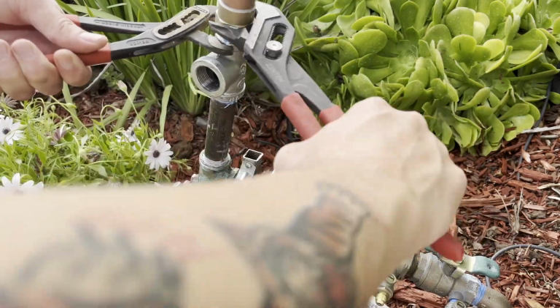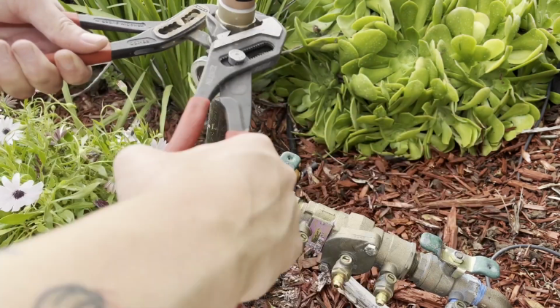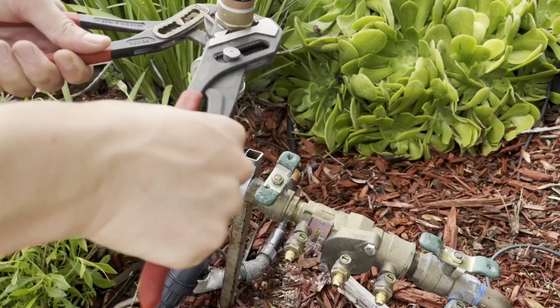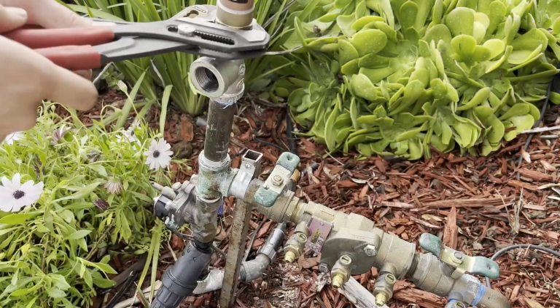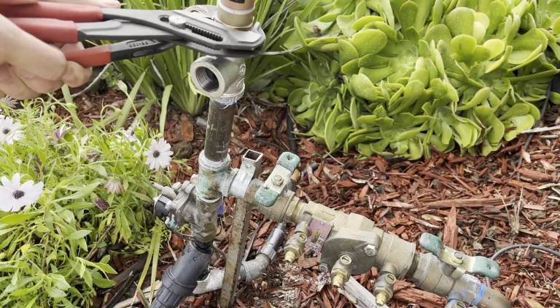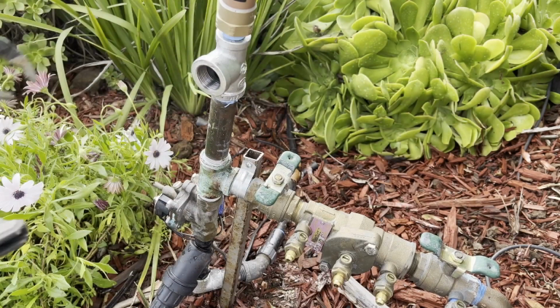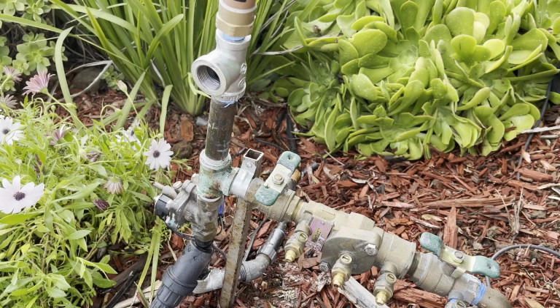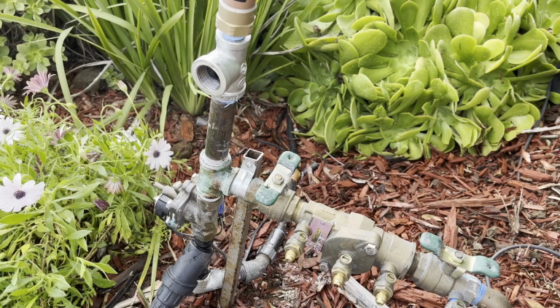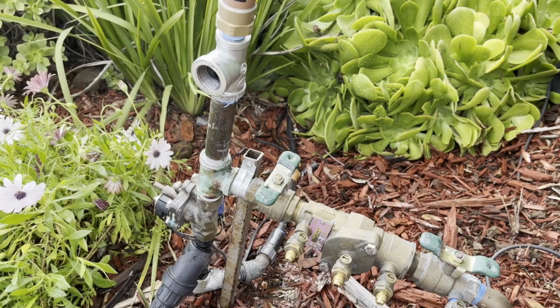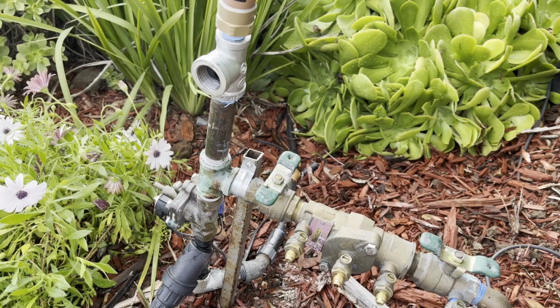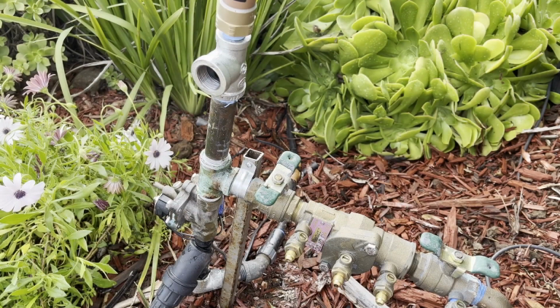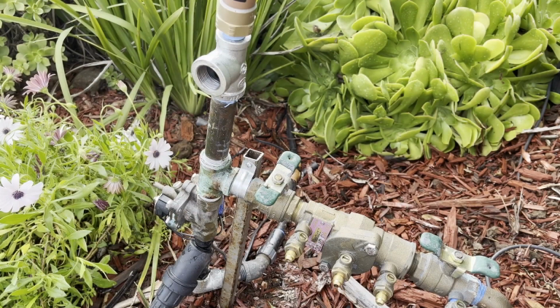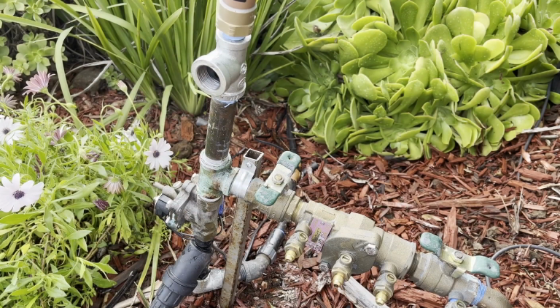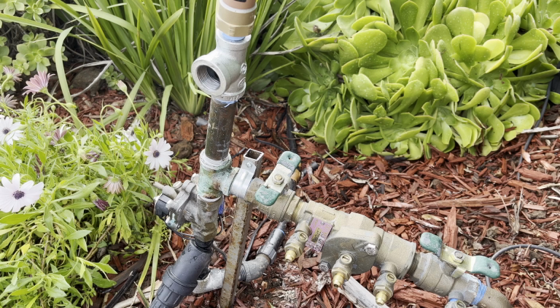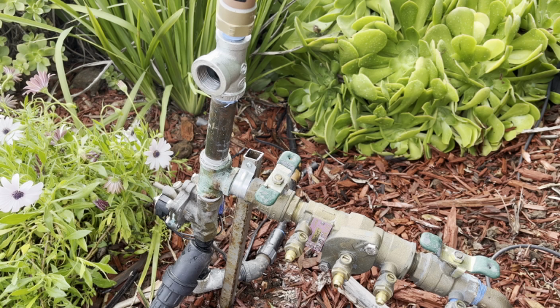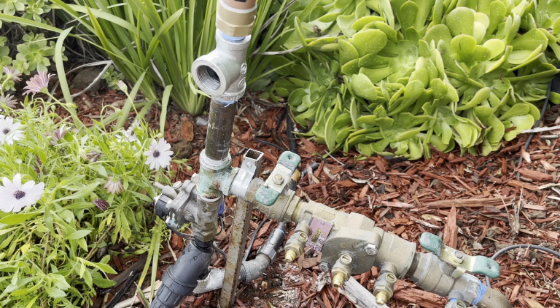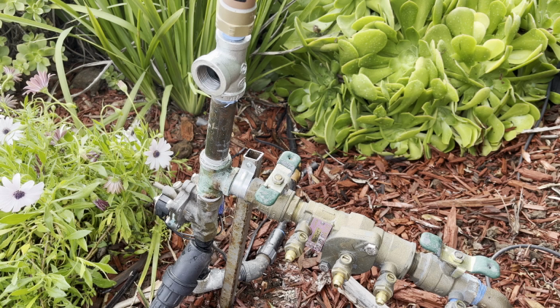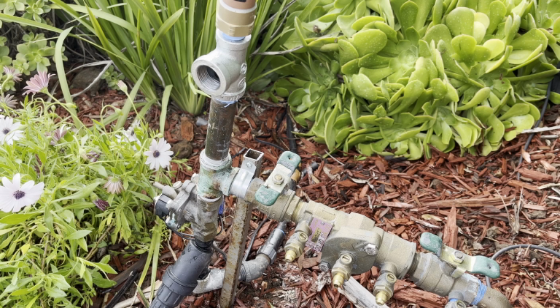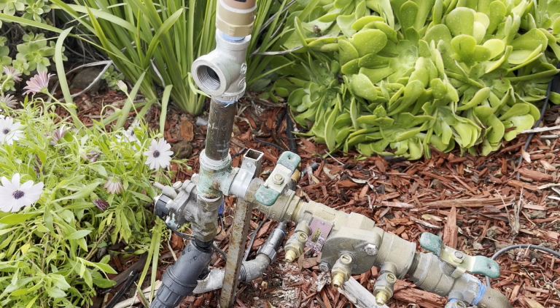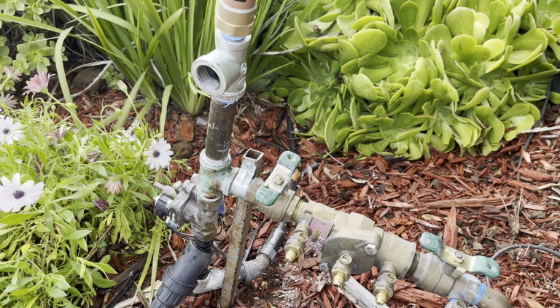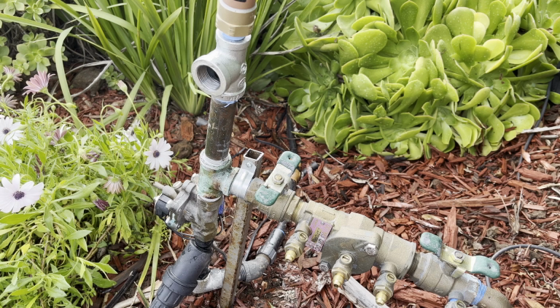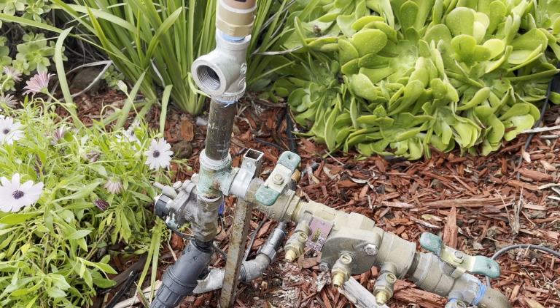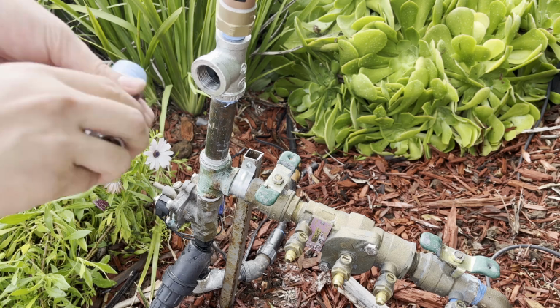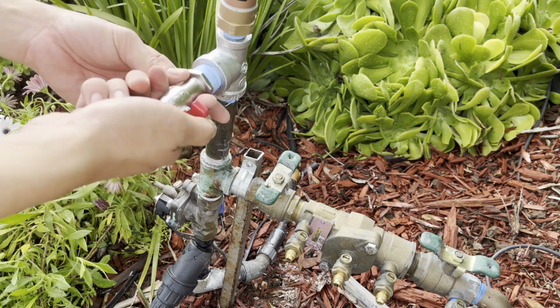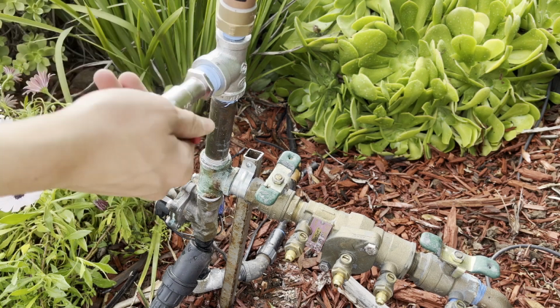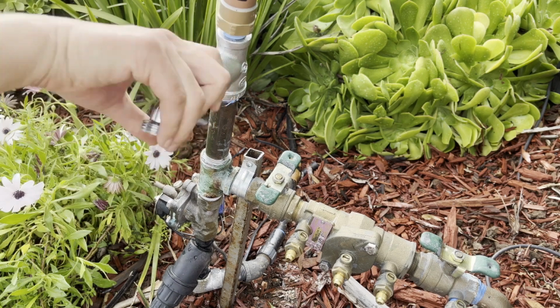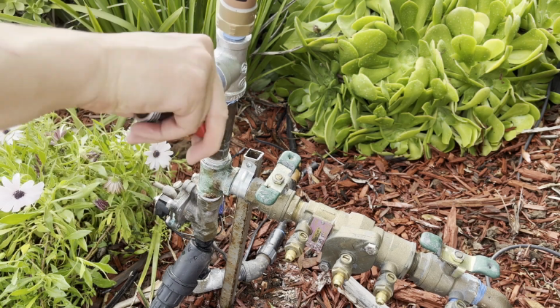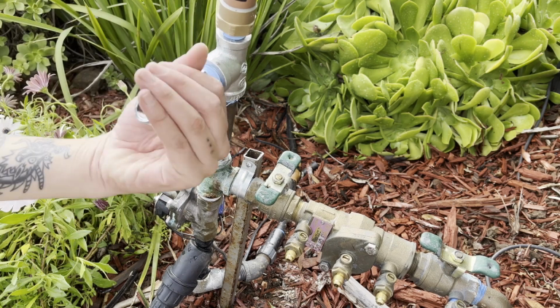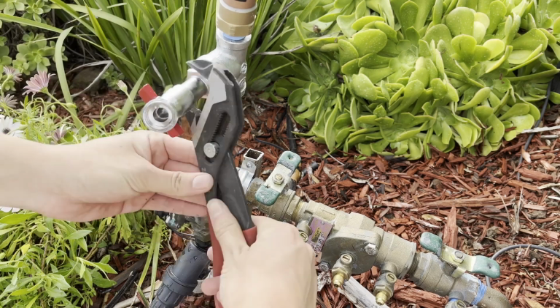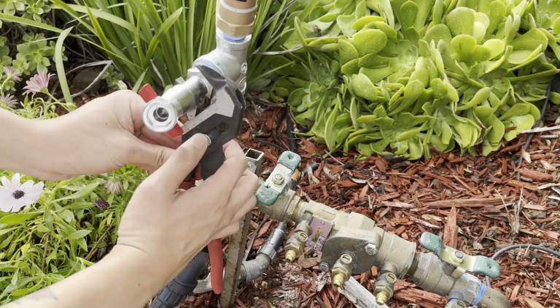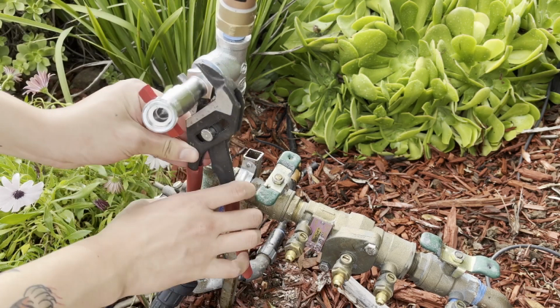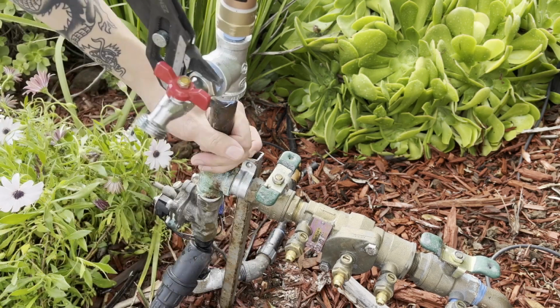Just use some Teflon tape and screw everything together — it's pretty standard plumbing work. After this, we can turn the water back on and check for leaks.